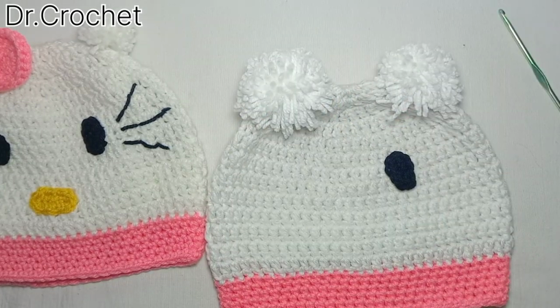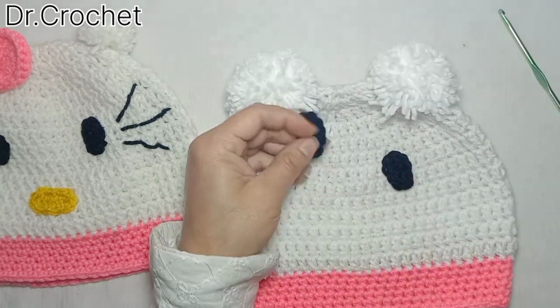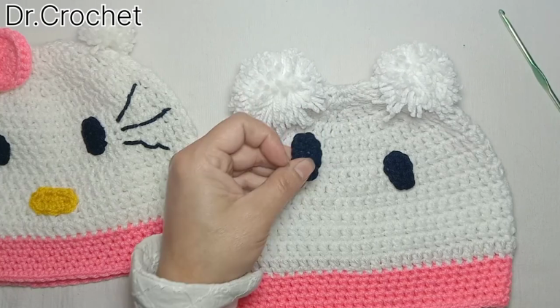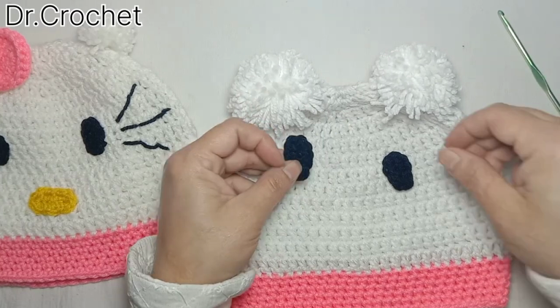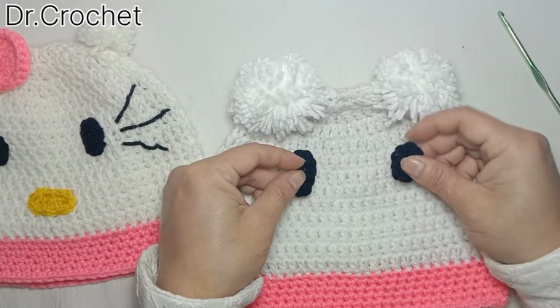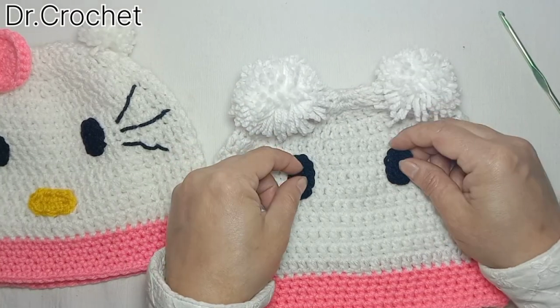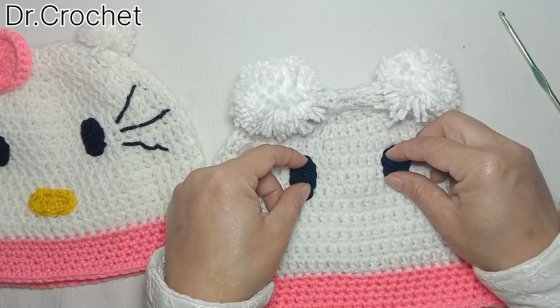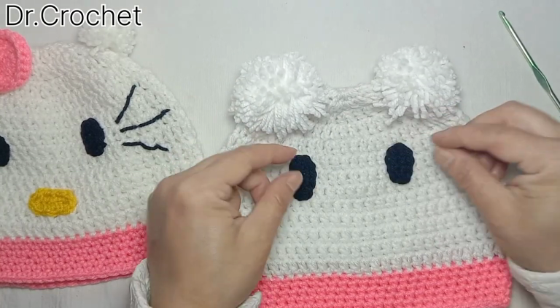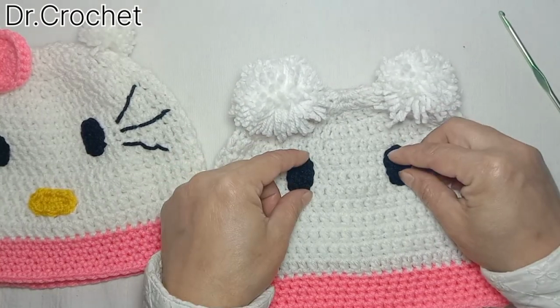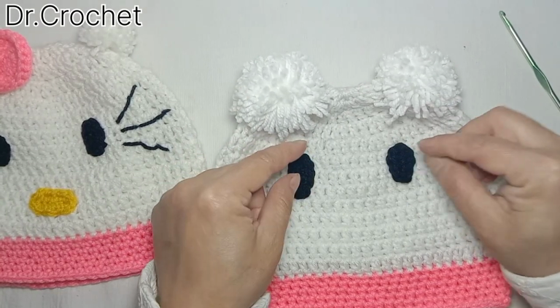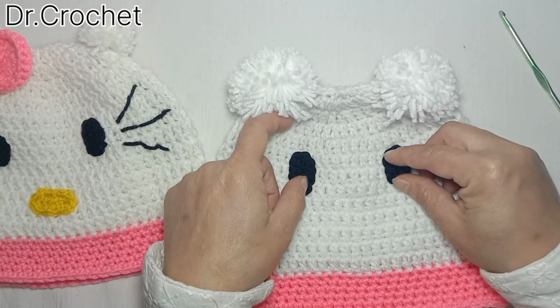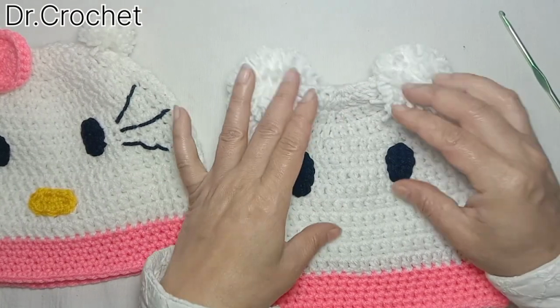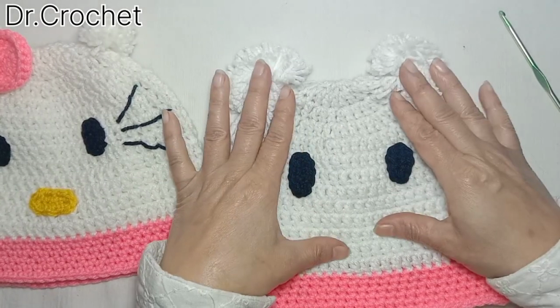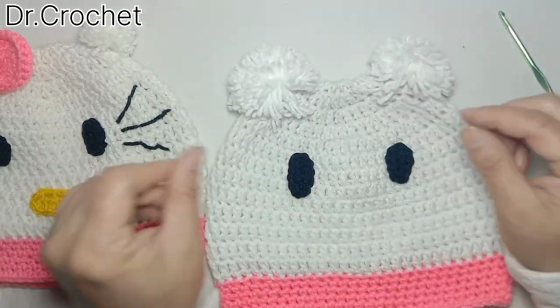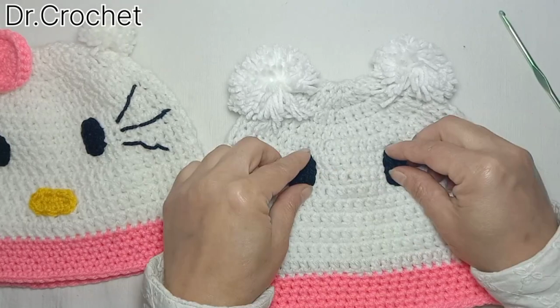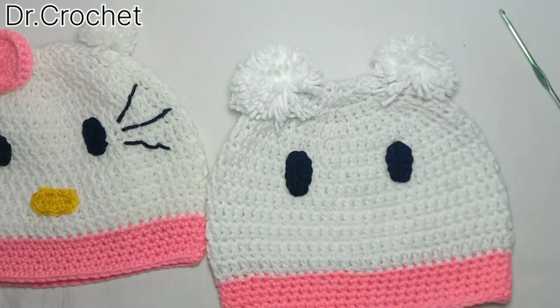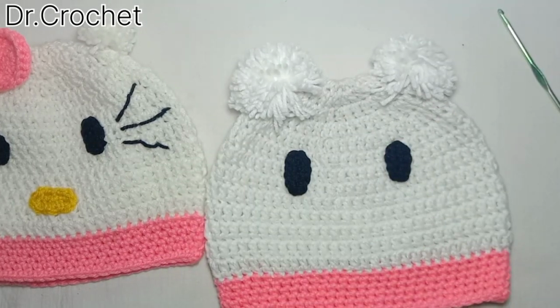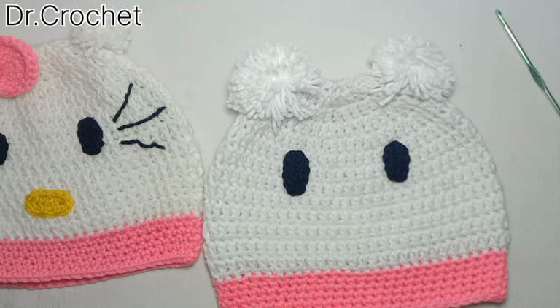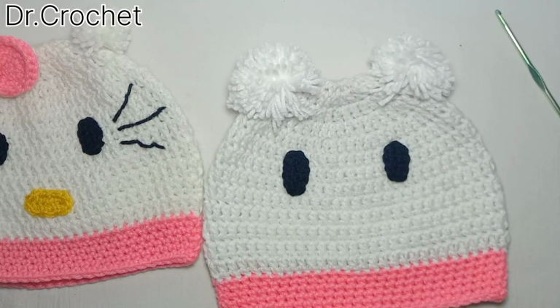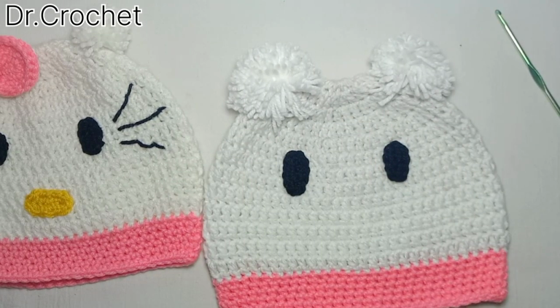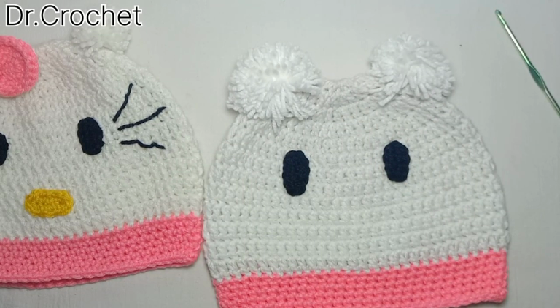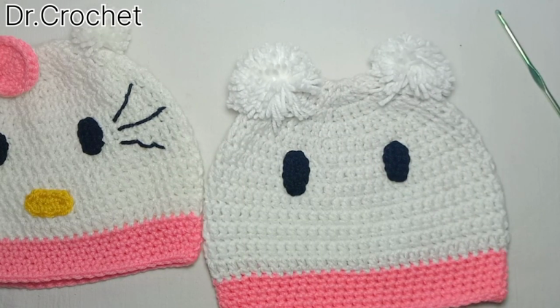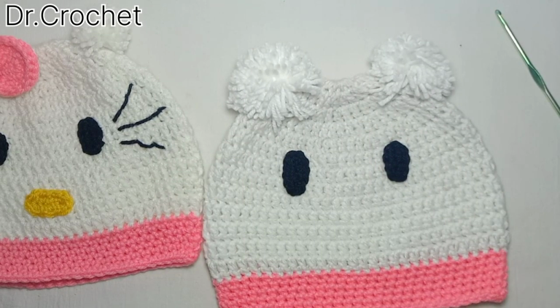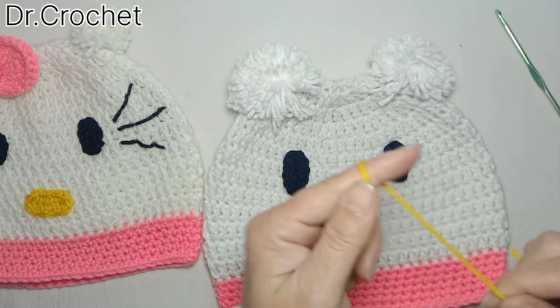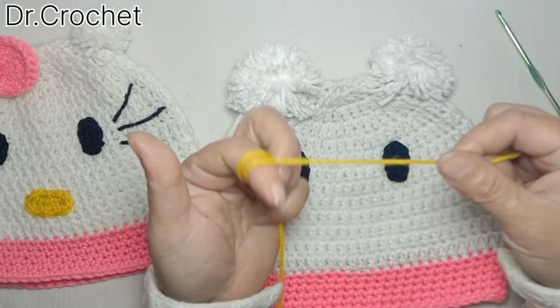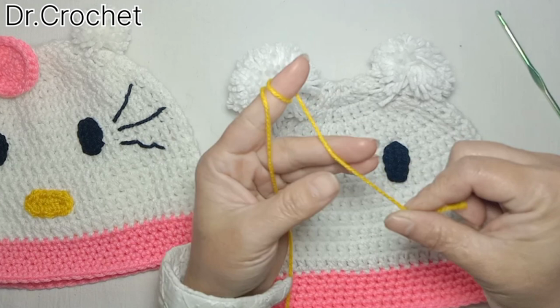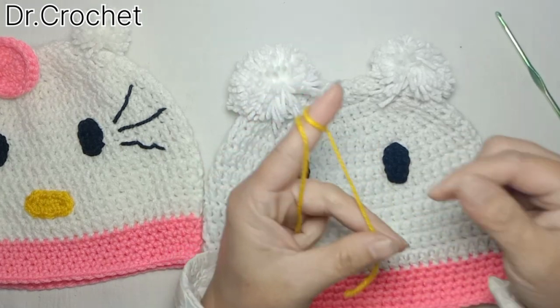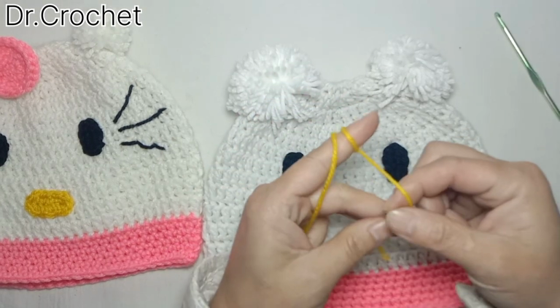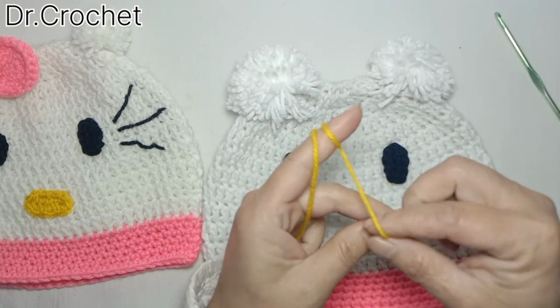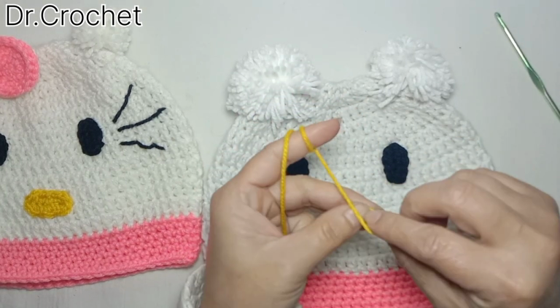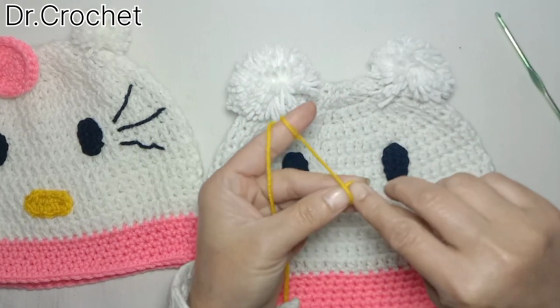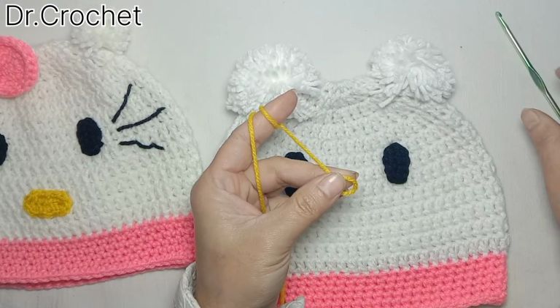I have made two eyes. Now I am going to attach these eyes here. Following the same pattern, I am going to make the nose with yellow color yarn.